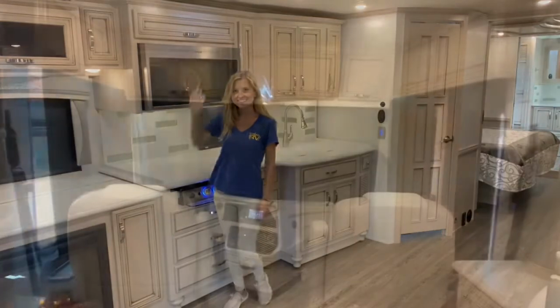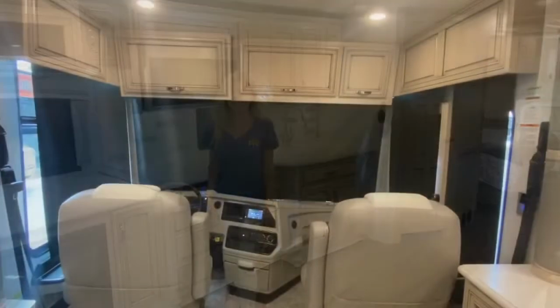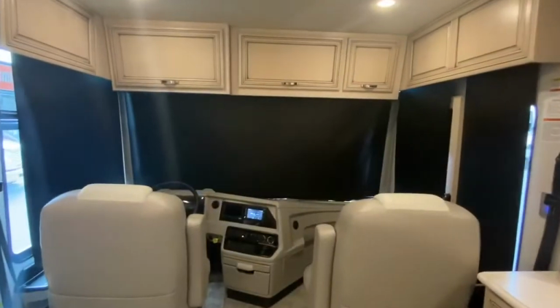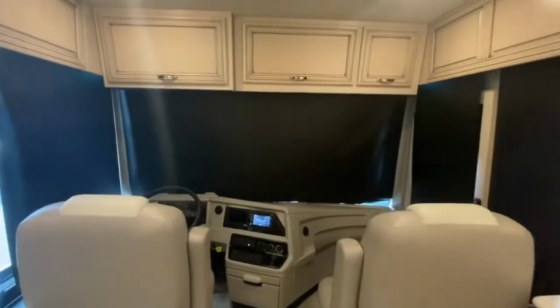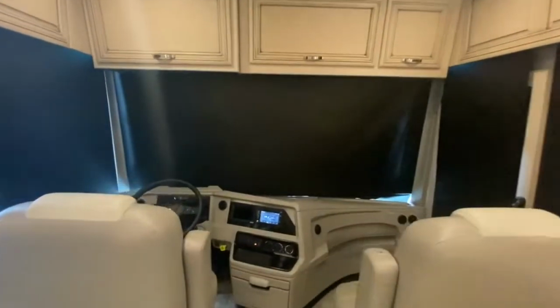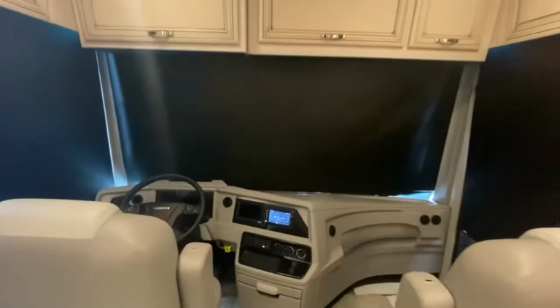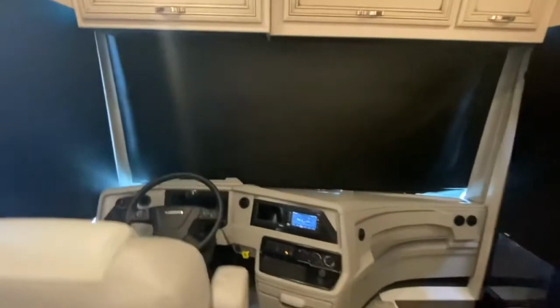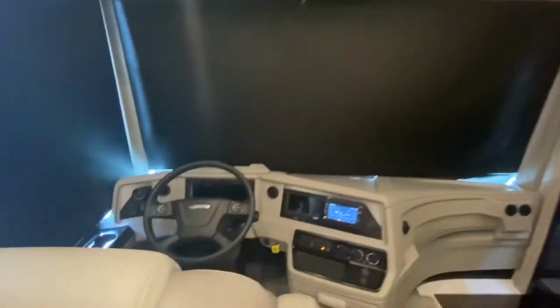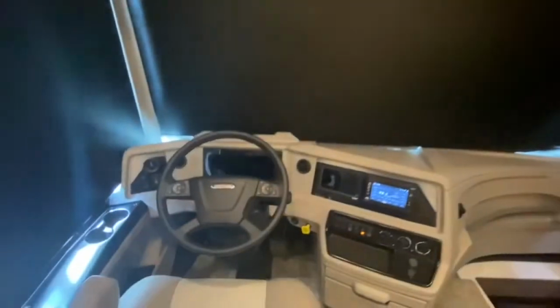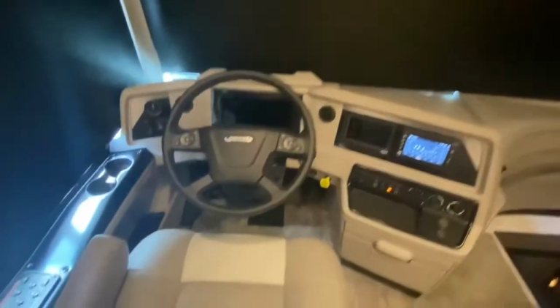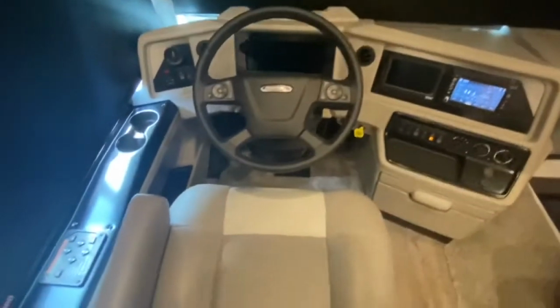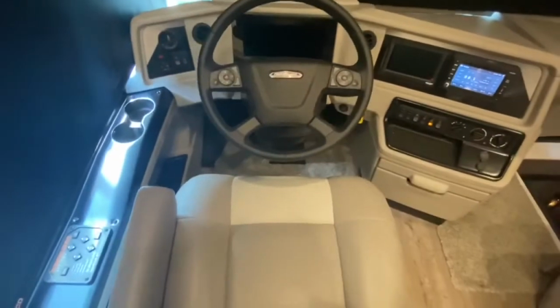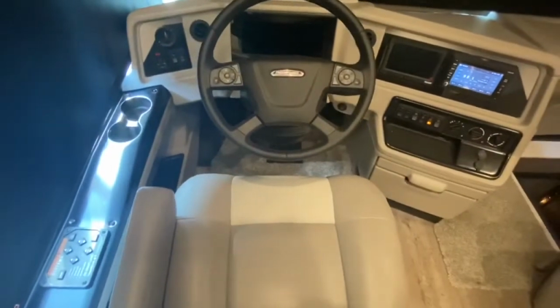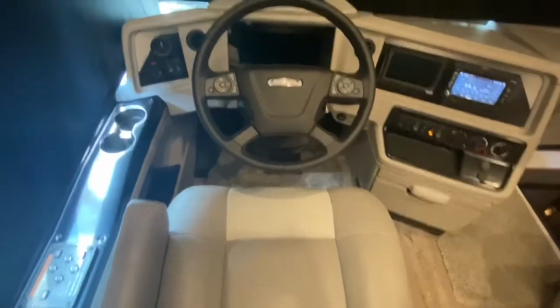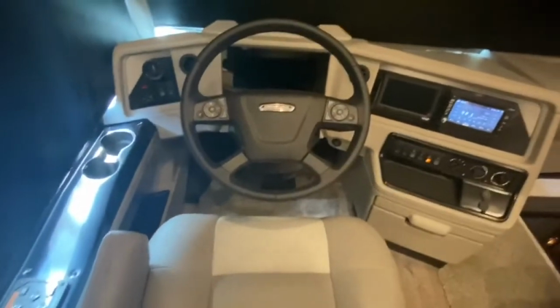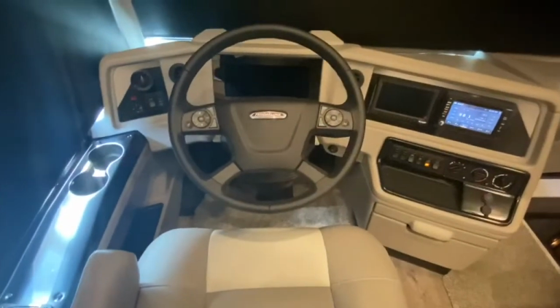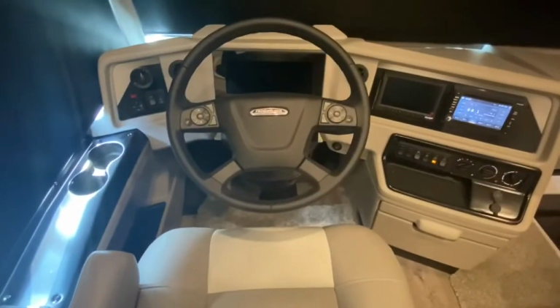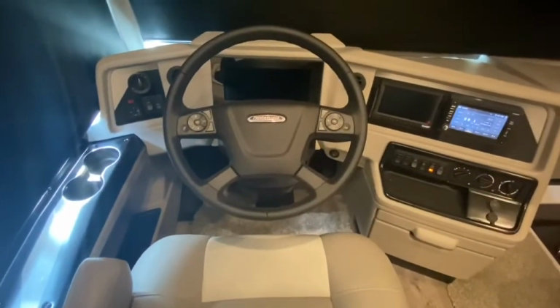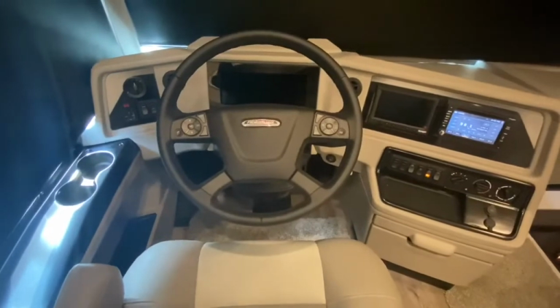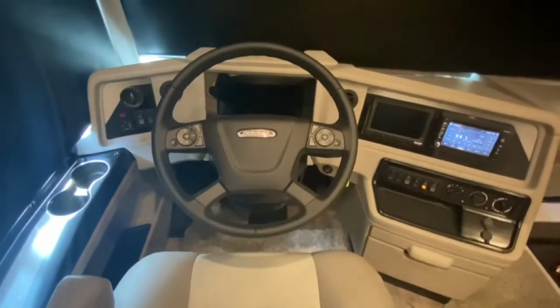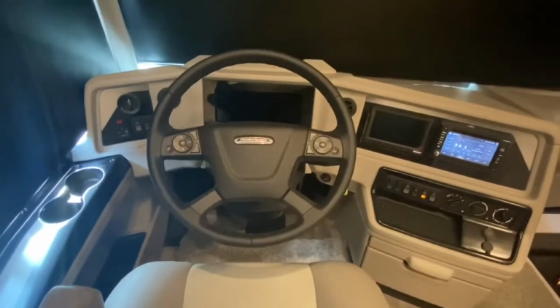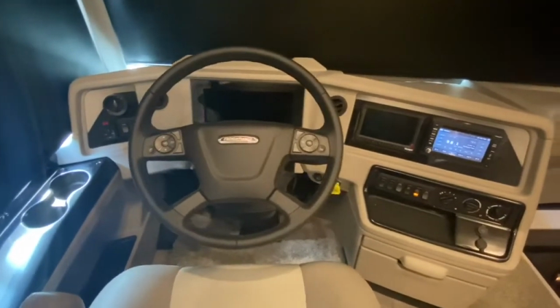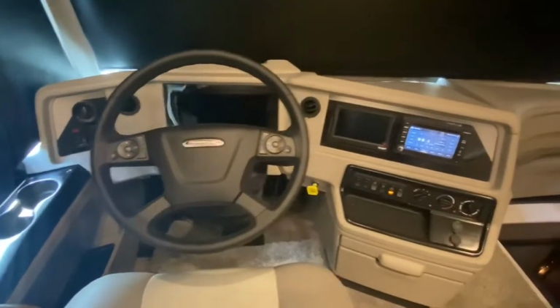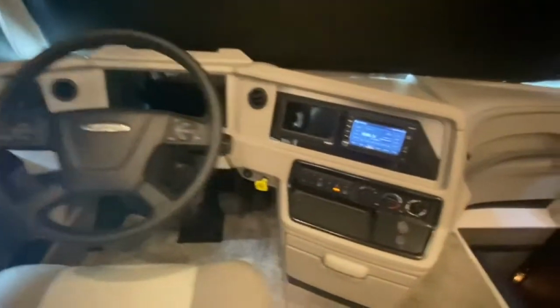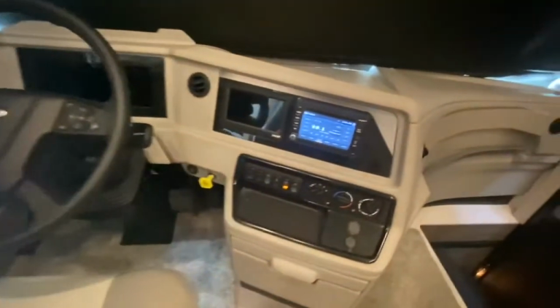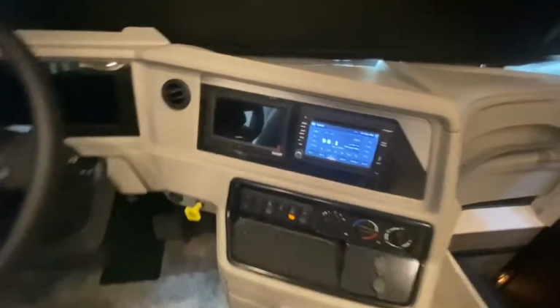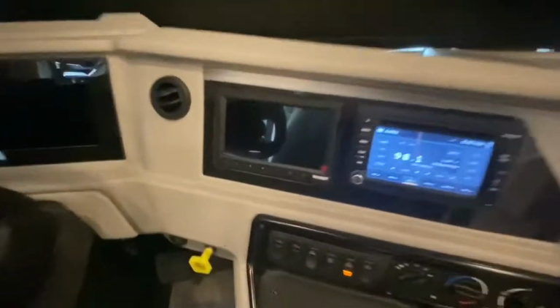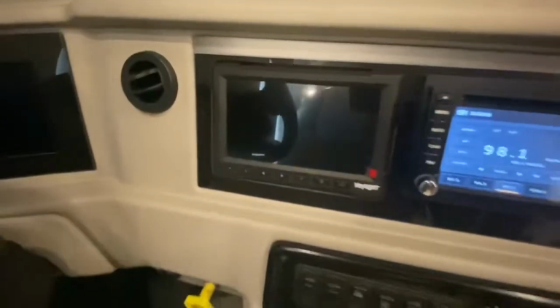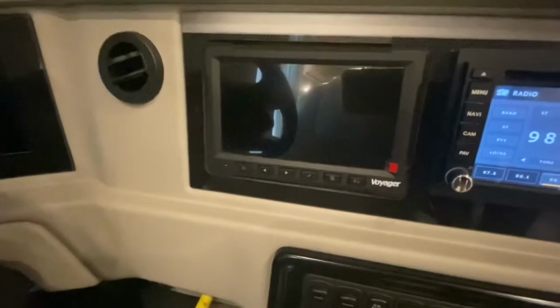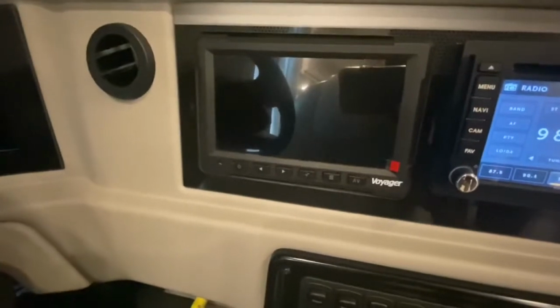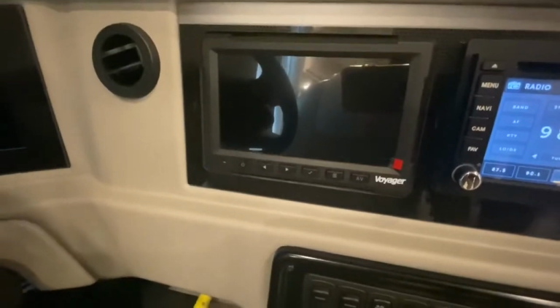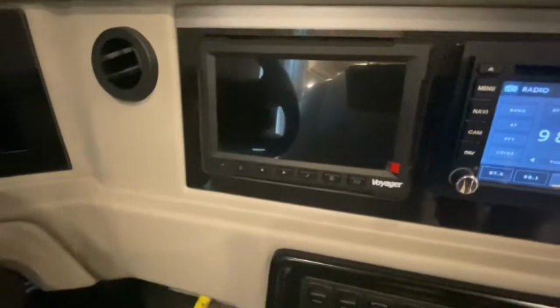The front cab has overhead cabinetry. This unit has hydraulic leveling jacks, your Freightliner steering wheel, and an electric dash. Here is your rear view and side view color monitor.